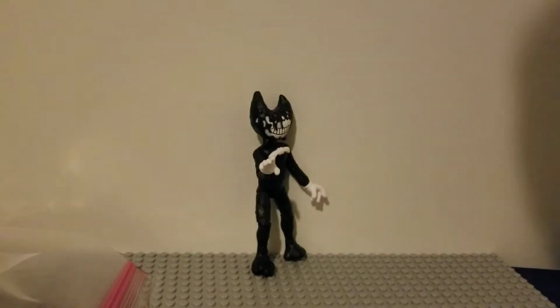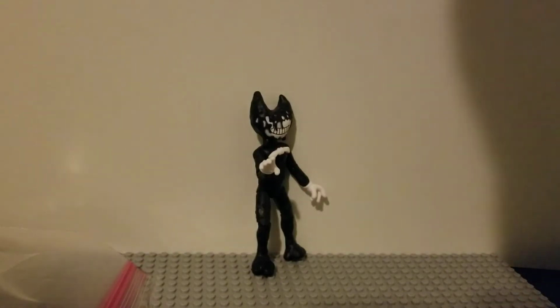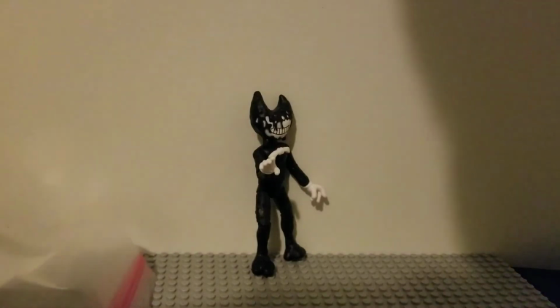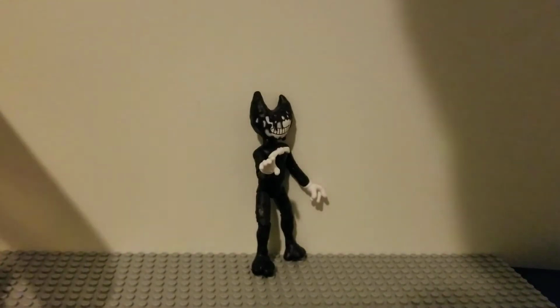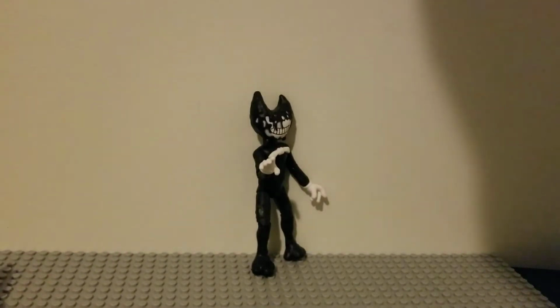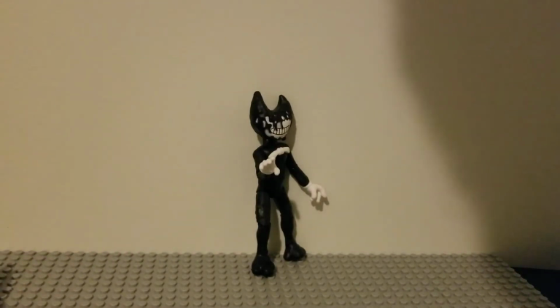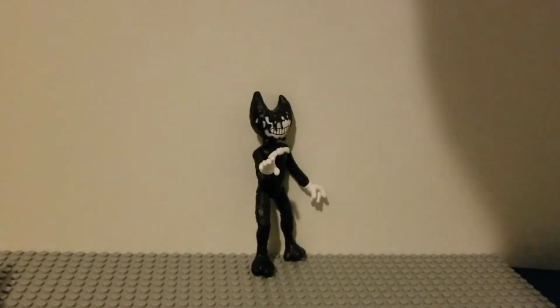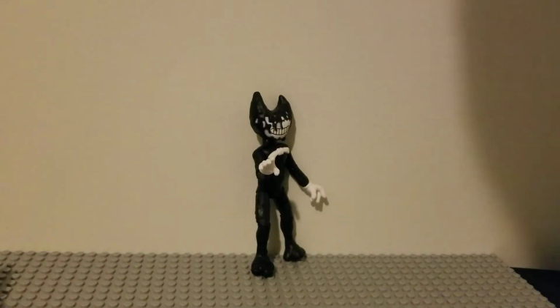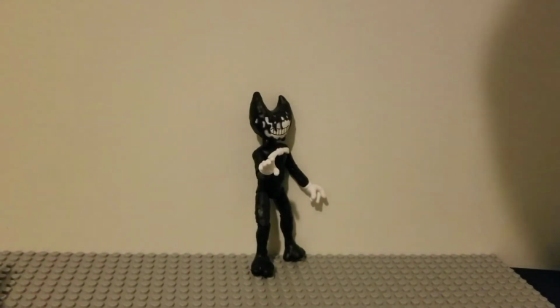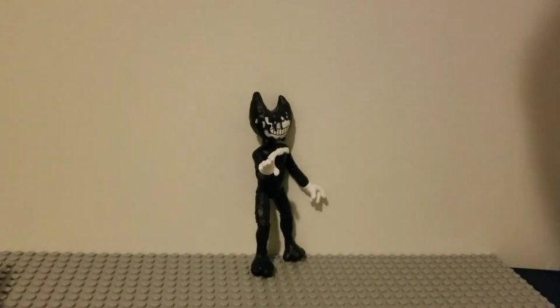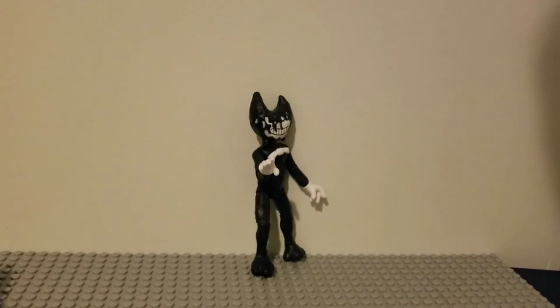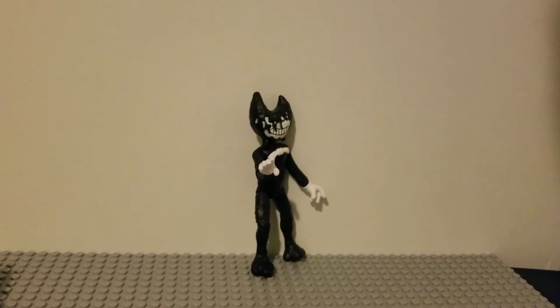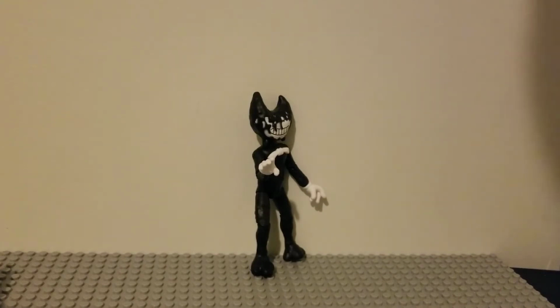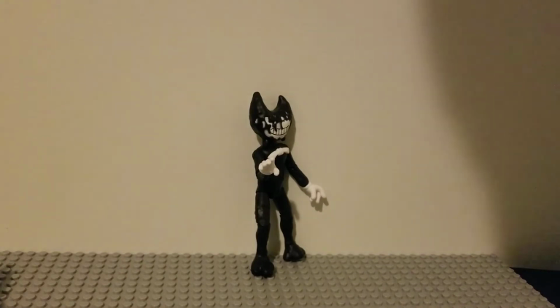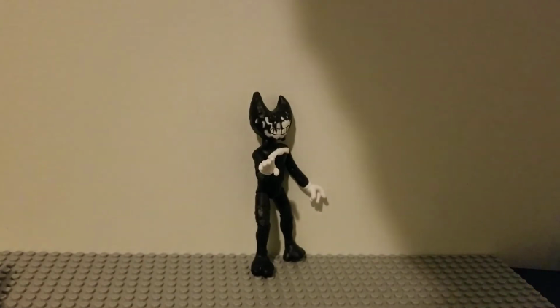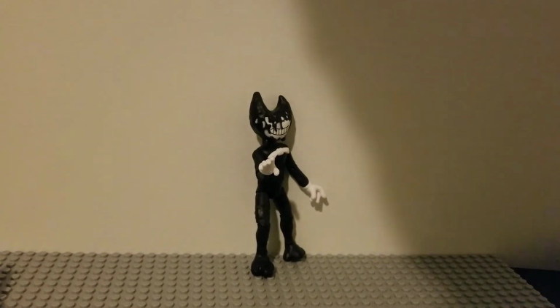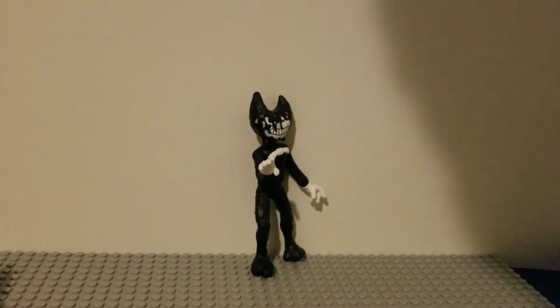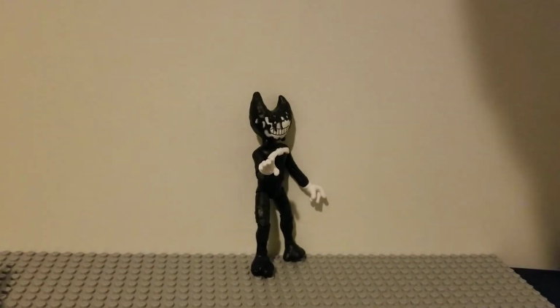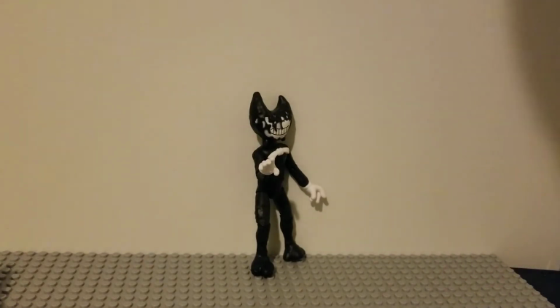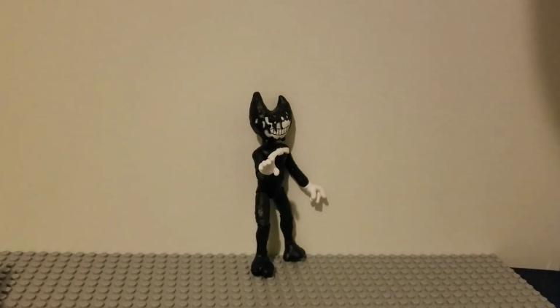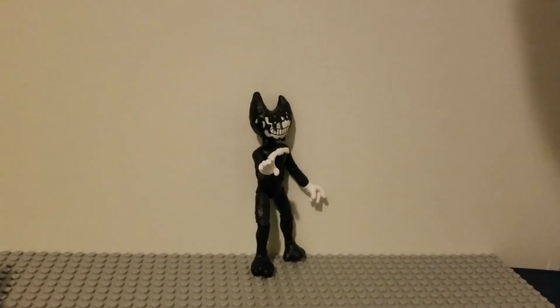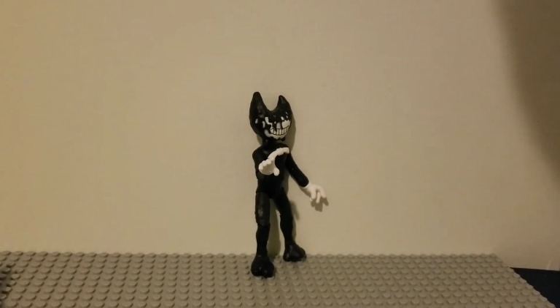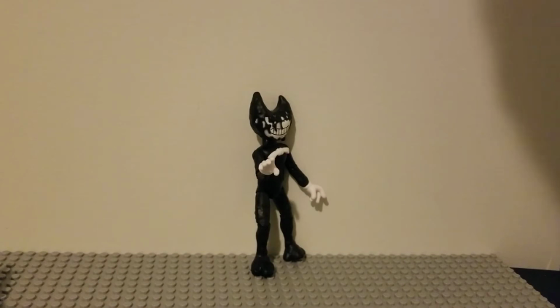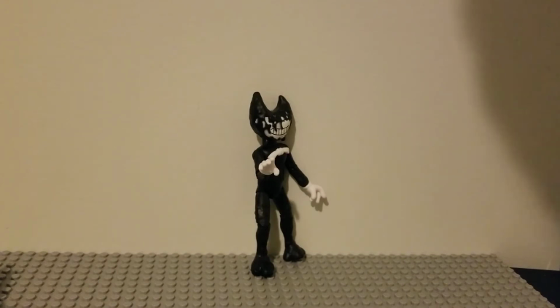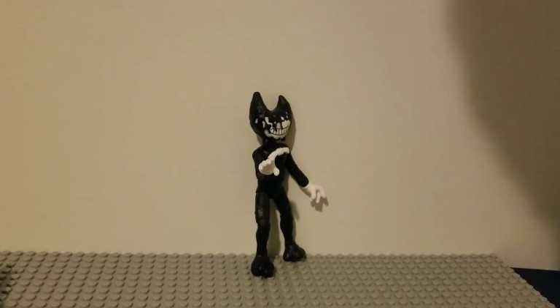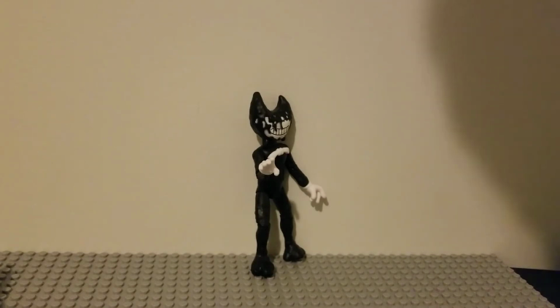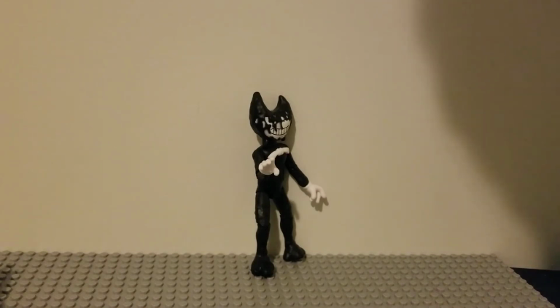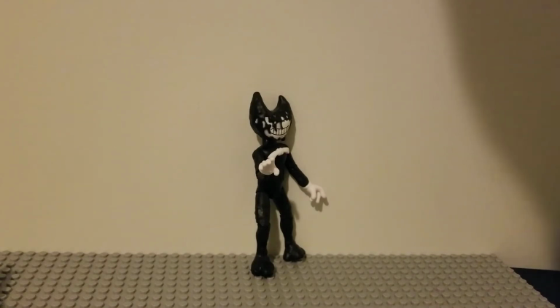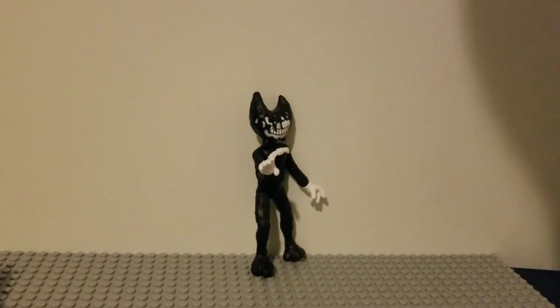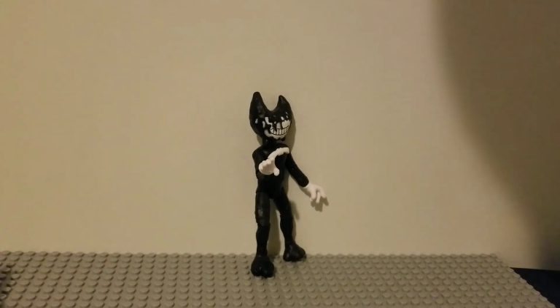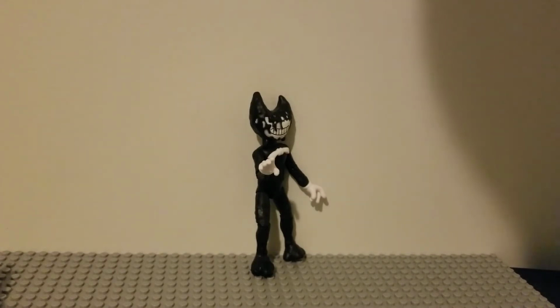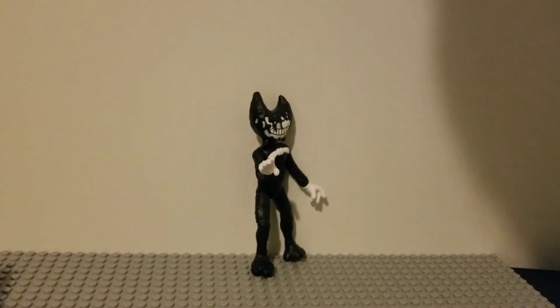Hello everybody, Inky Insanity here, back on another video. Today we are reviewing the Ink Bendy action figure from Wave 1. This isn't the yellow one, it's the white one. It's kind of obvious, but so yeah, let's get started.